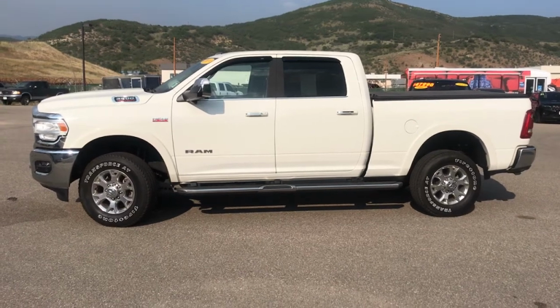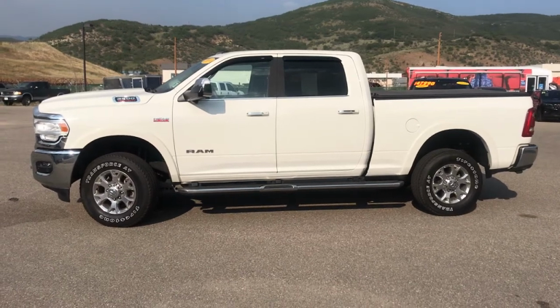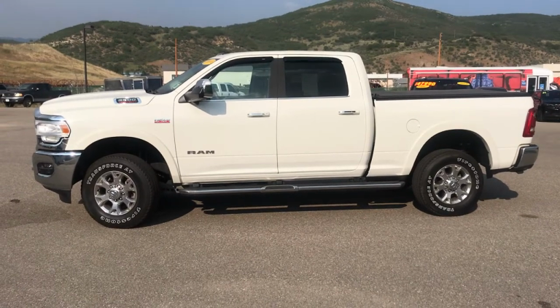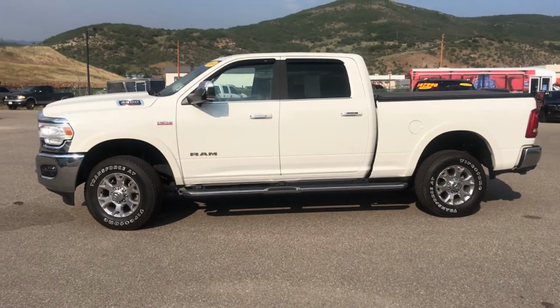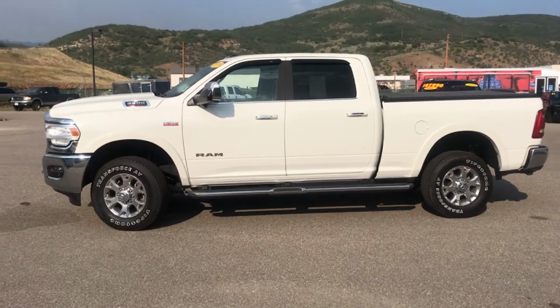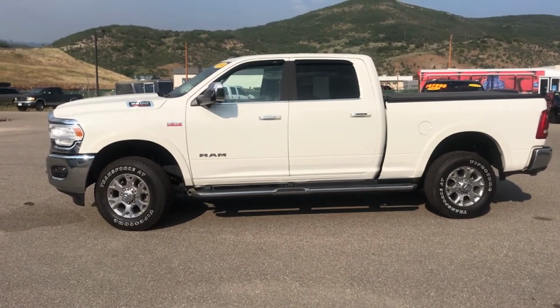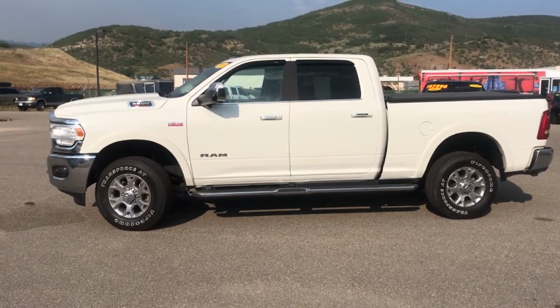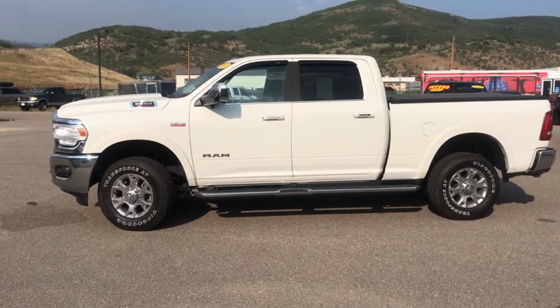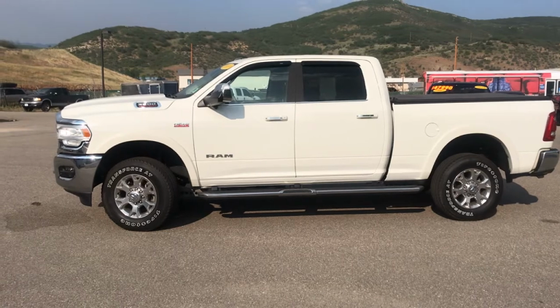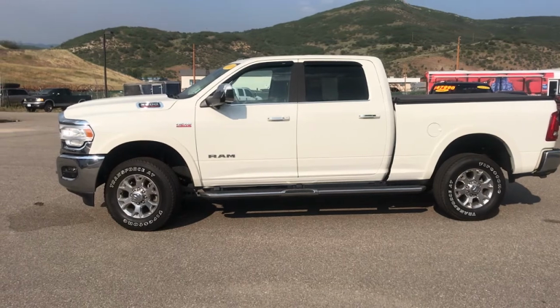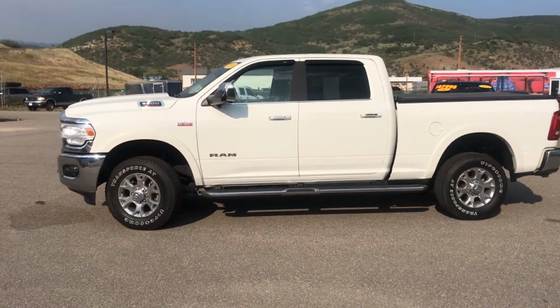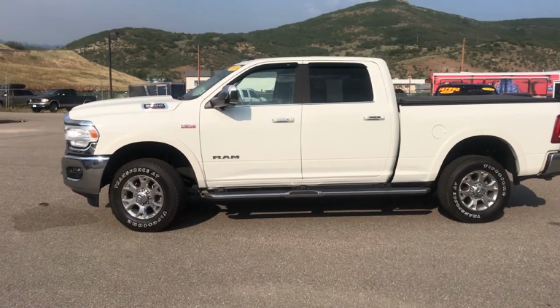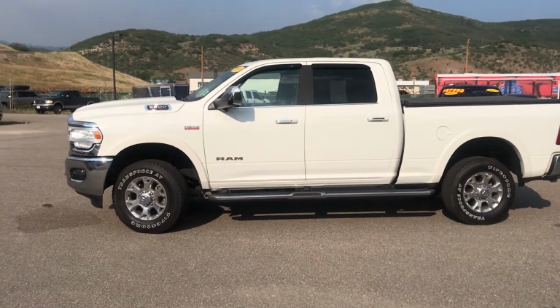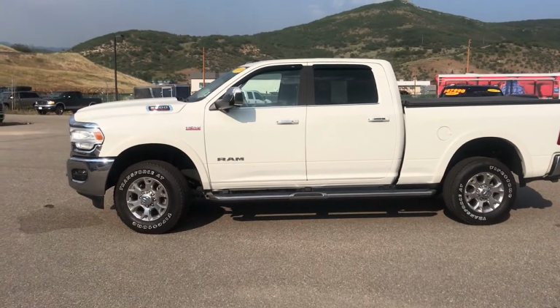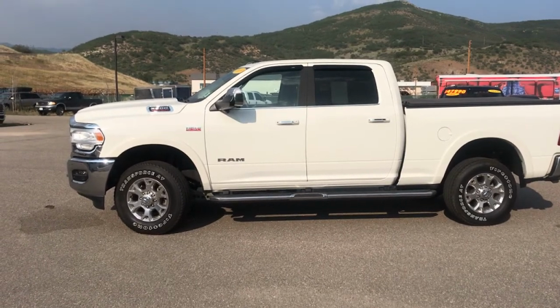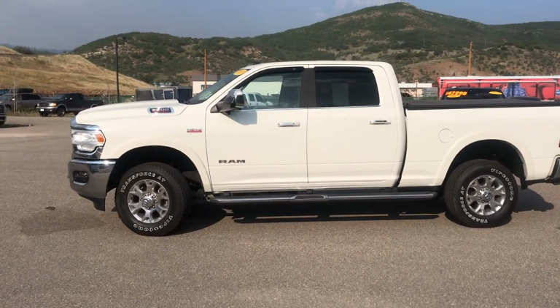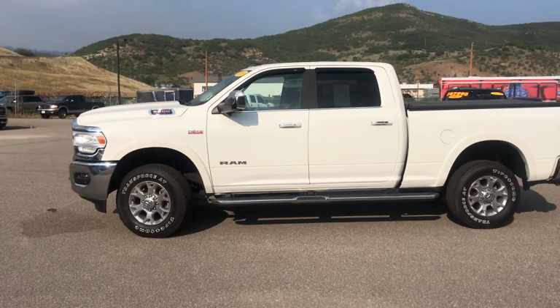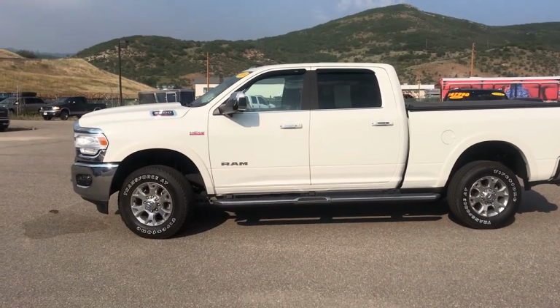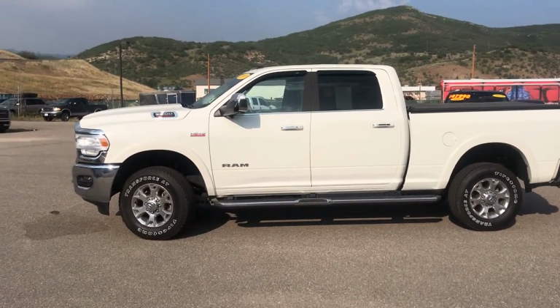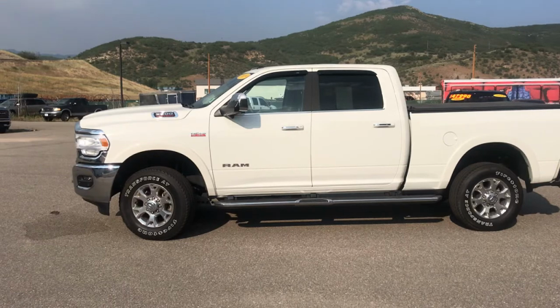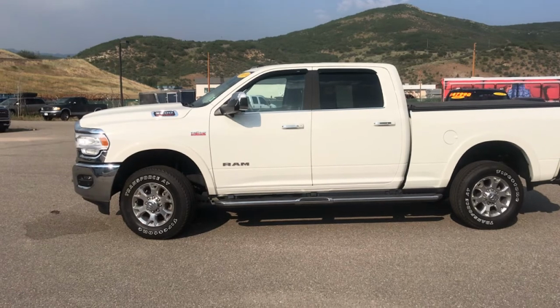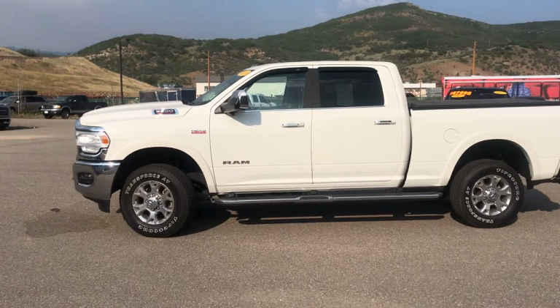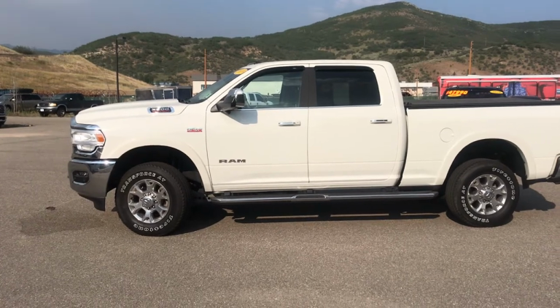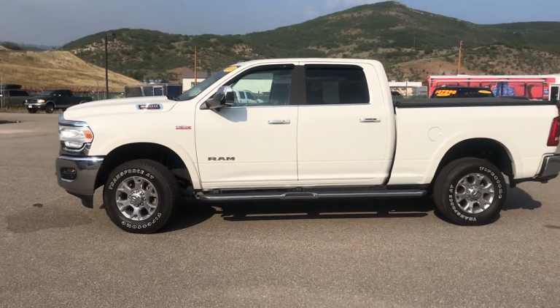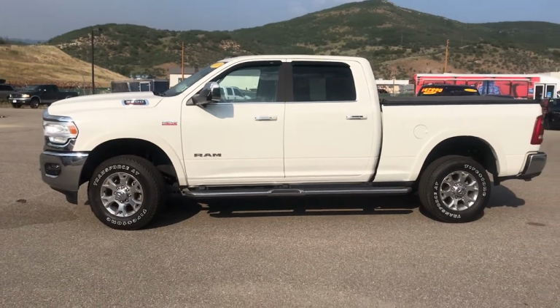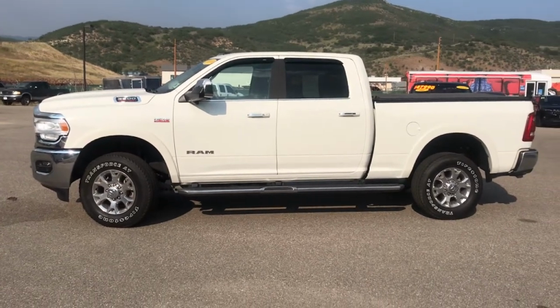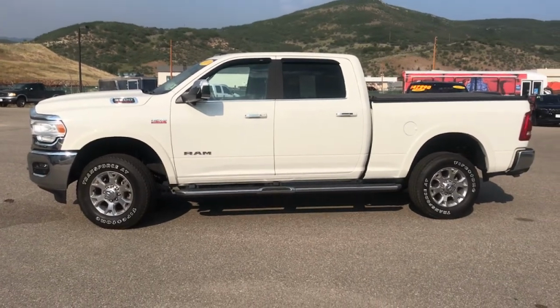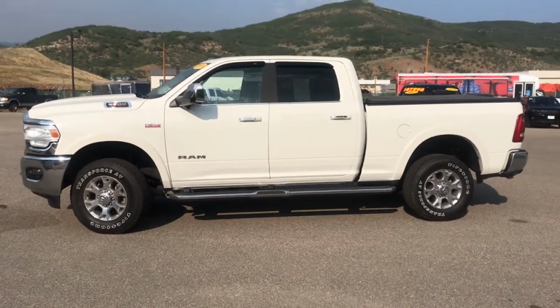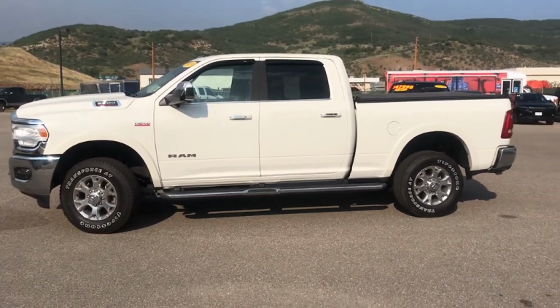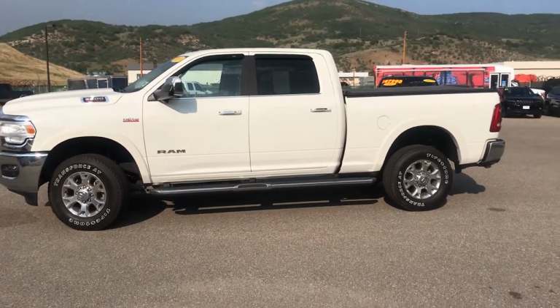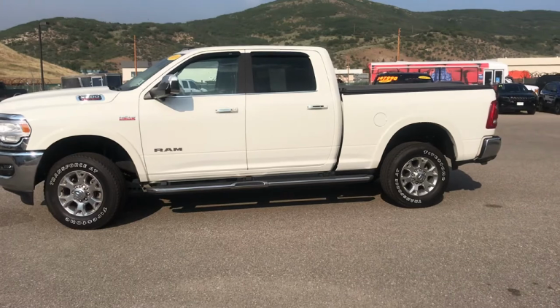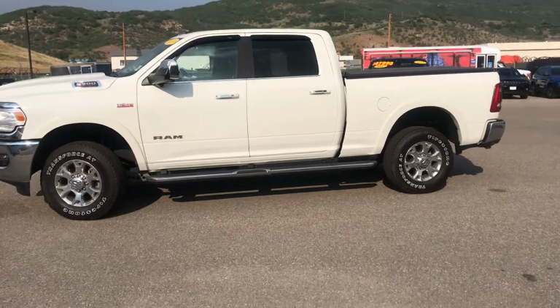Hey guys, it's Robert at Steamboat Motors. I want to share with you today a 2019 Ram 2500 Hemi Gas V8. This is the Laramie edition and it is replete with amenities. Let's go ahead and get started, guys.